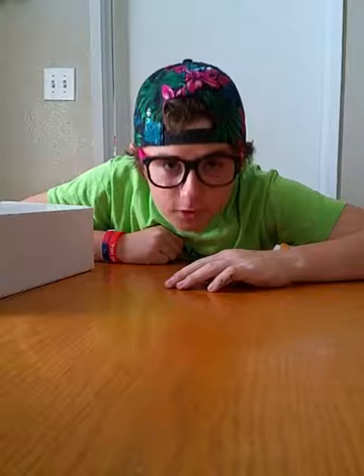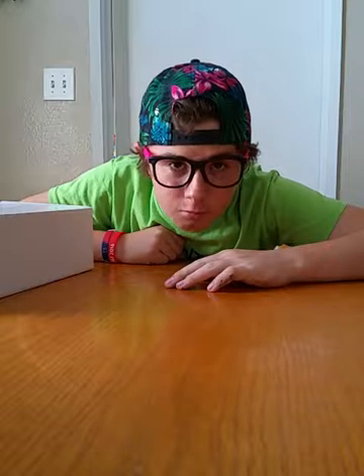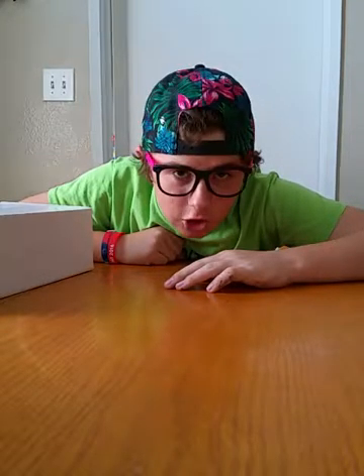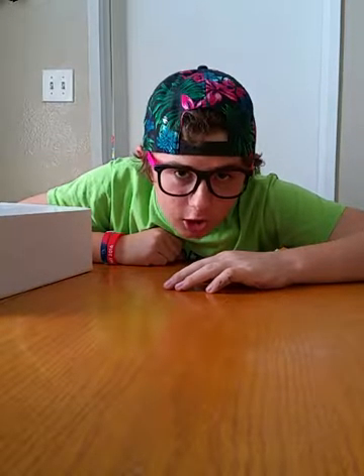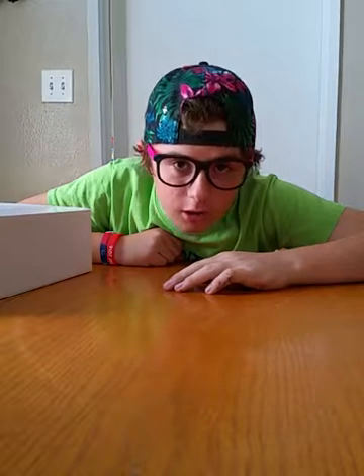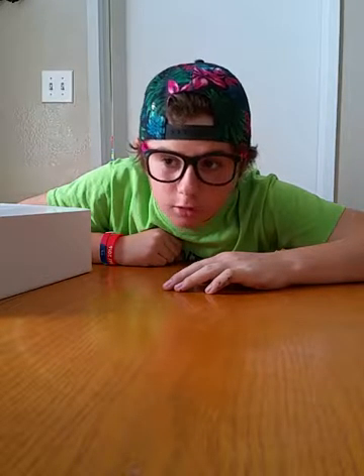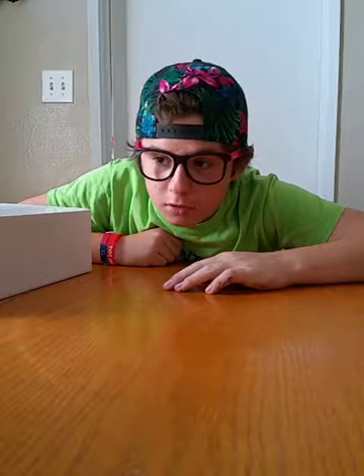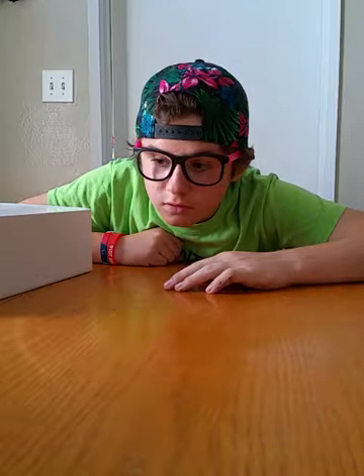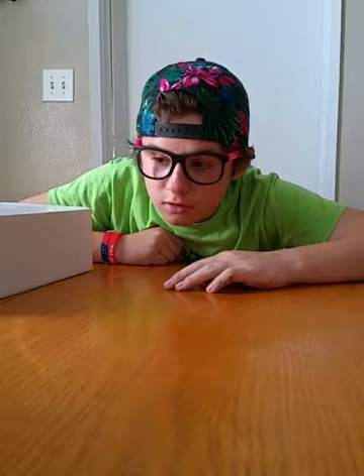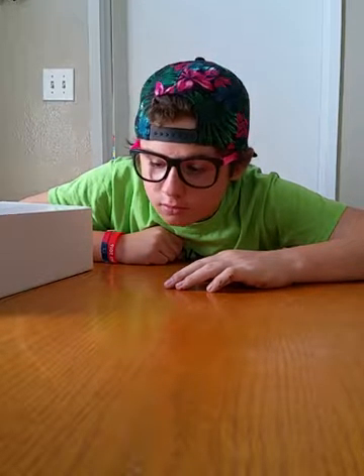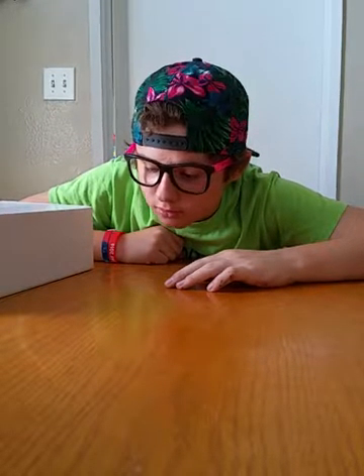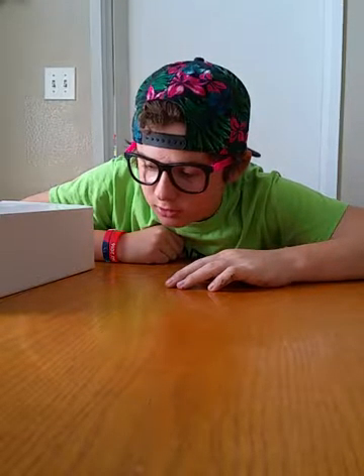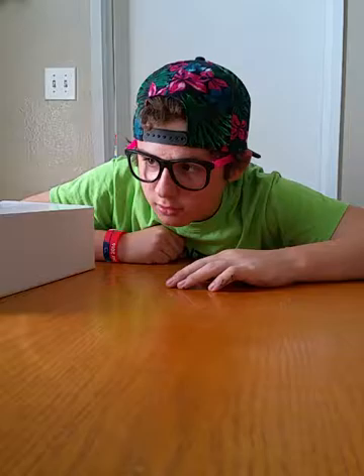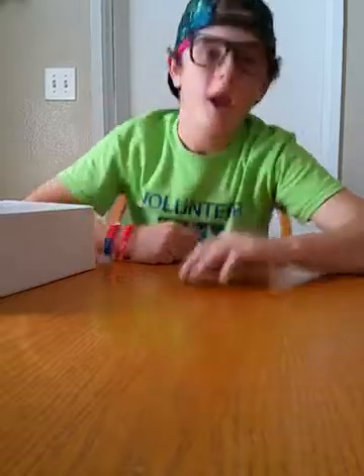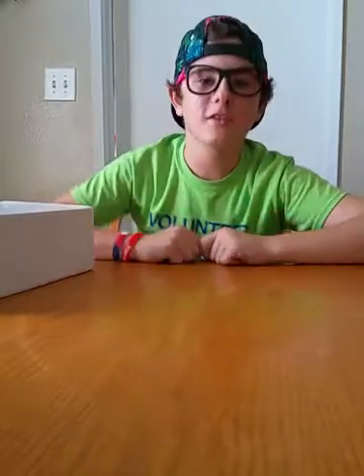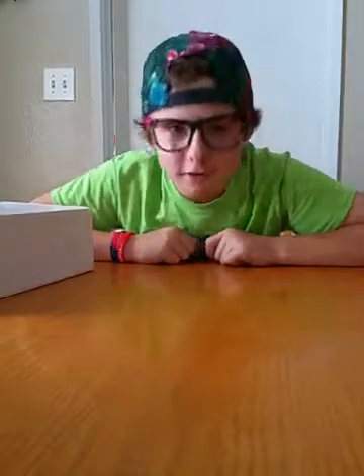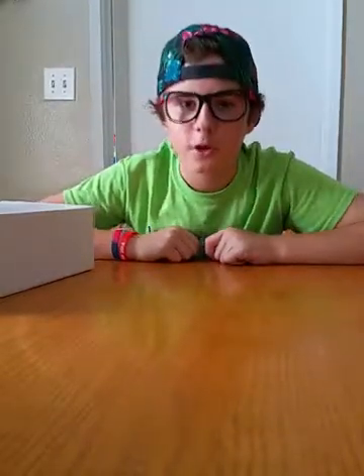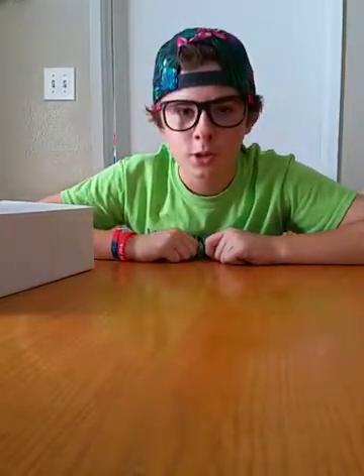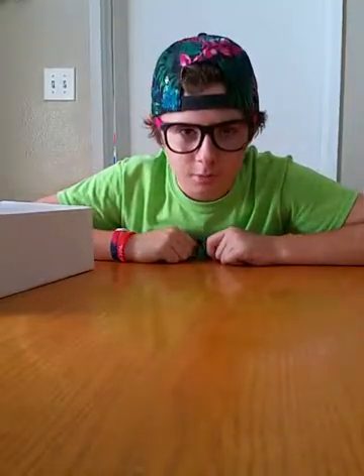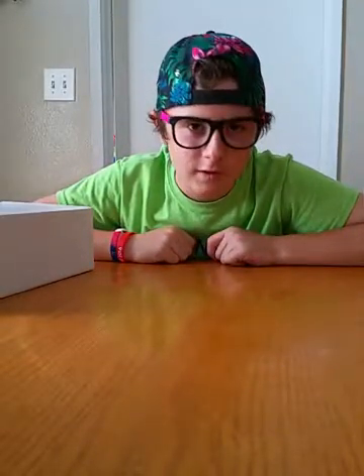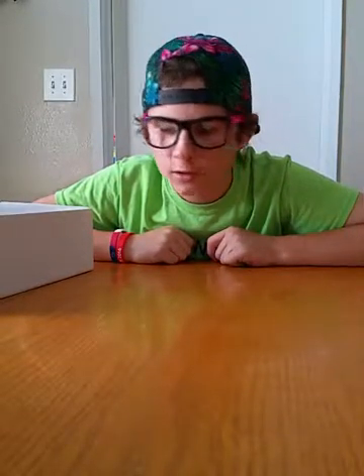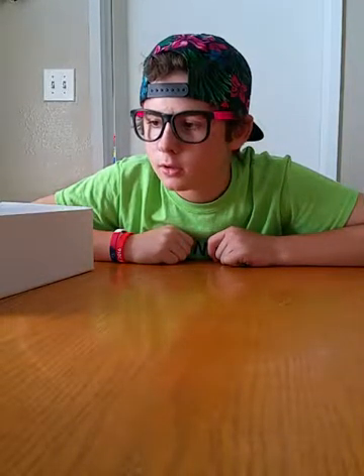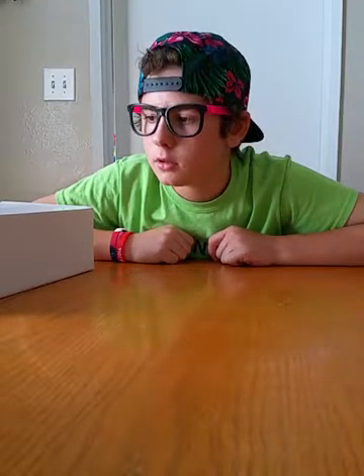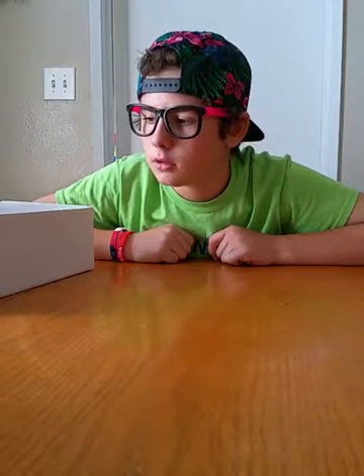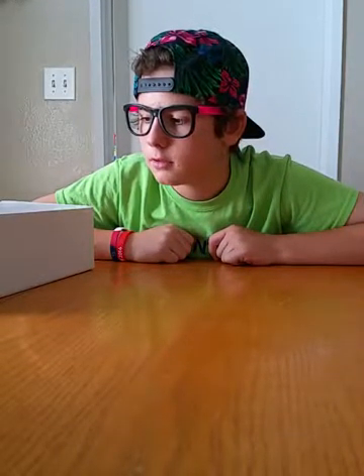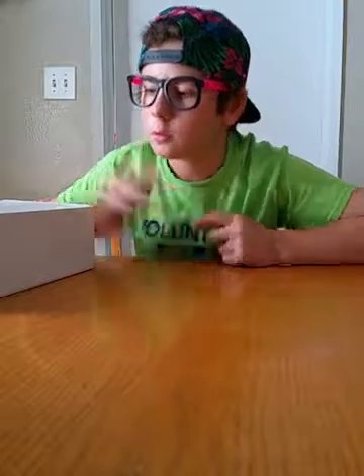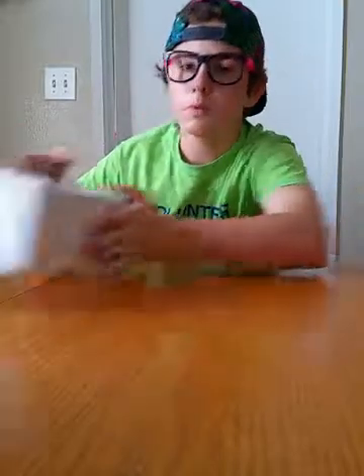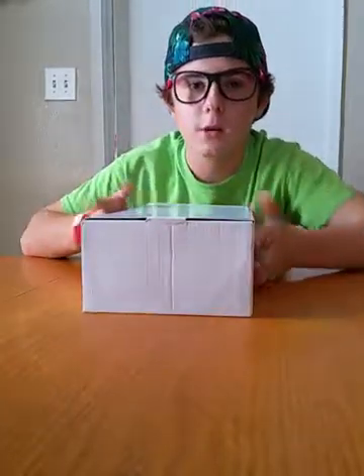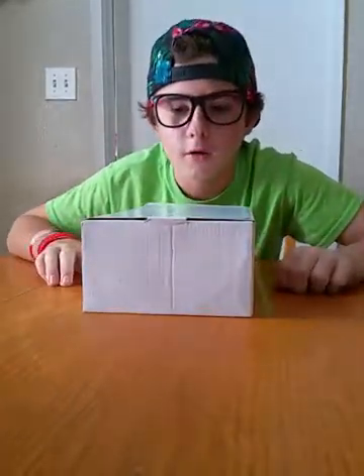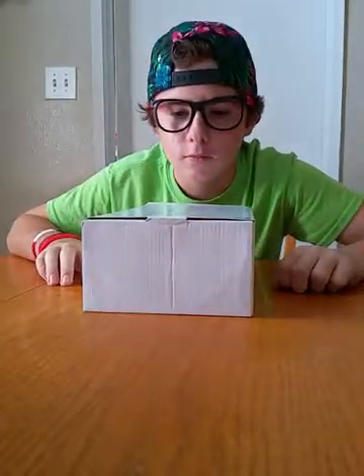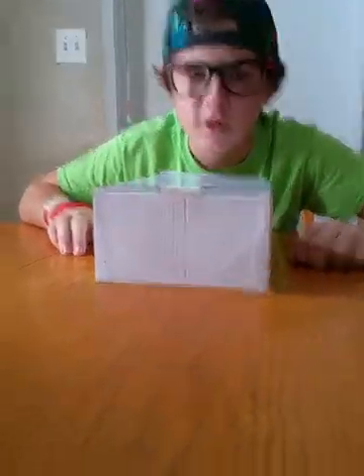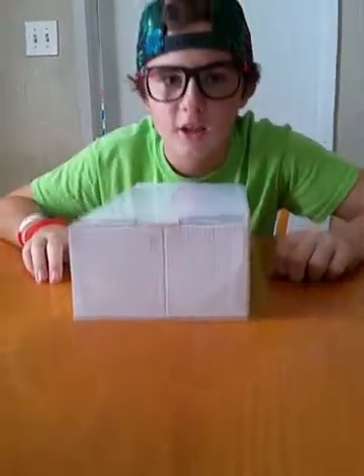It is me, Richie, here. I know I just said my name for the first time. Anyways, guys, today we are doing another unboxing of this white box of mythicality.